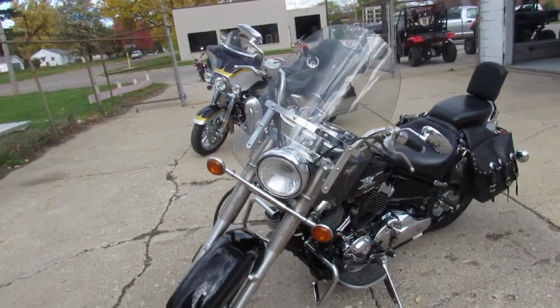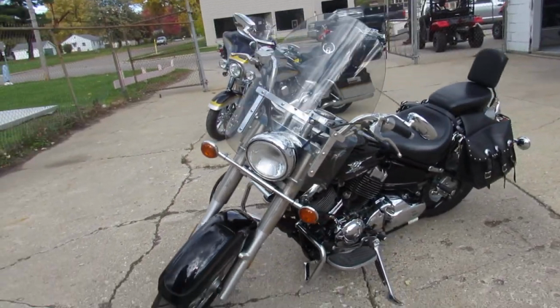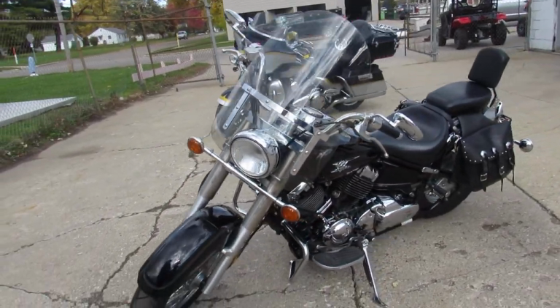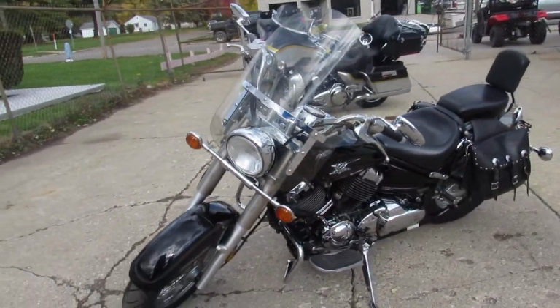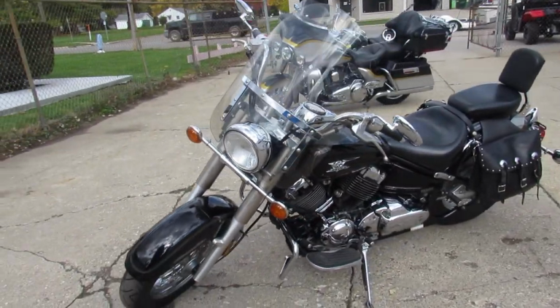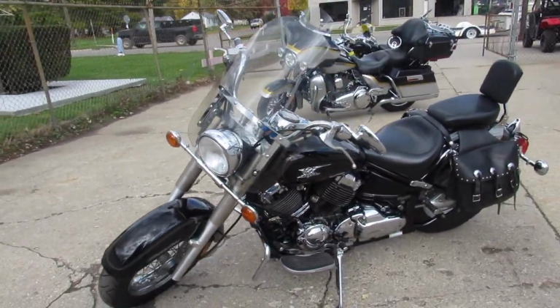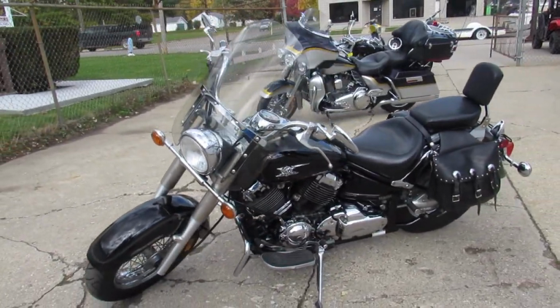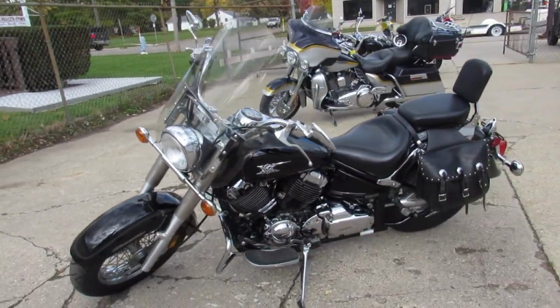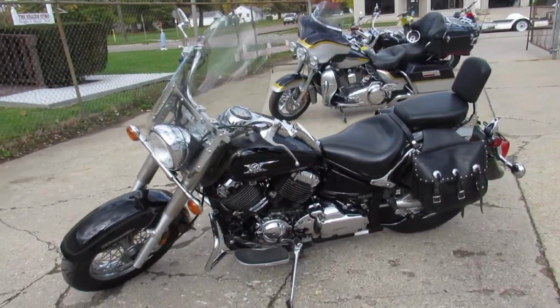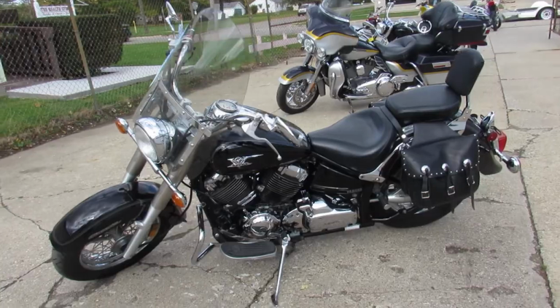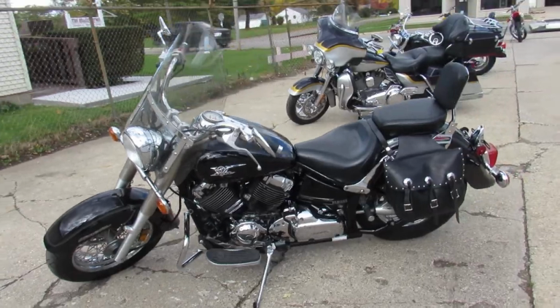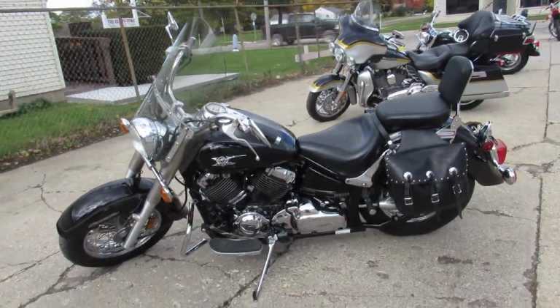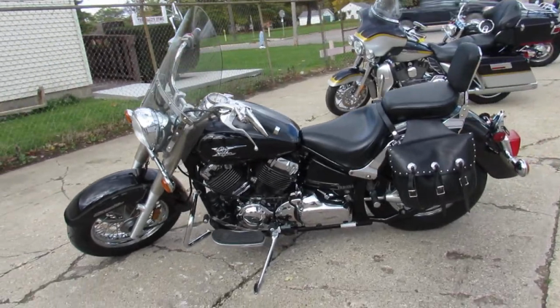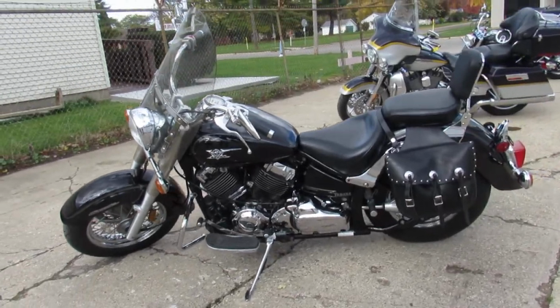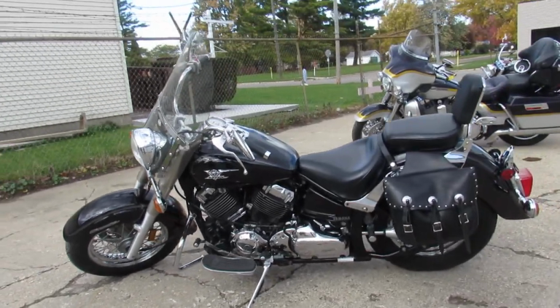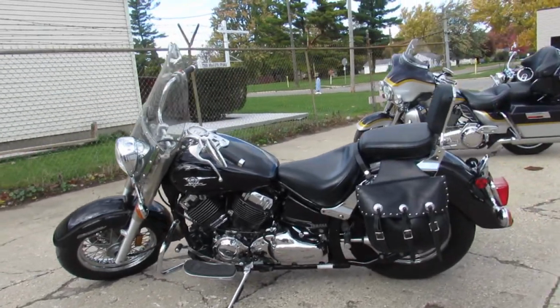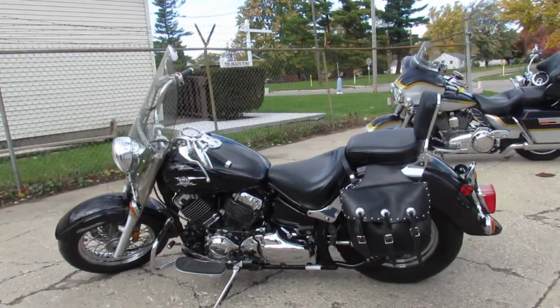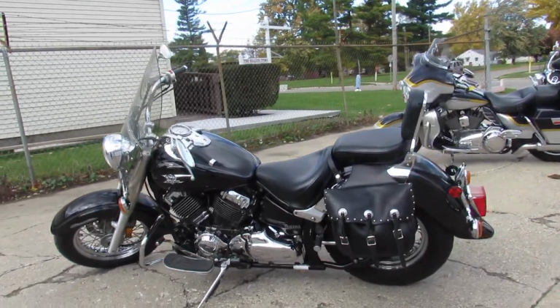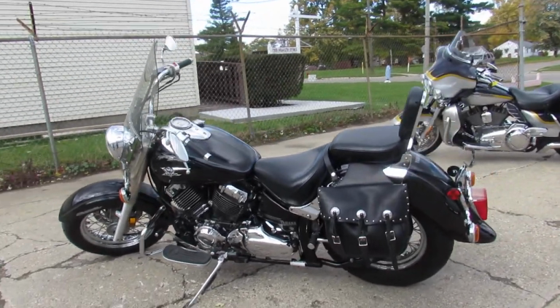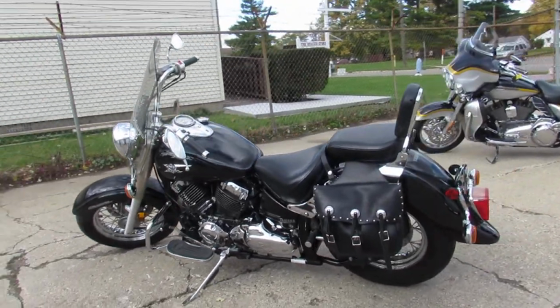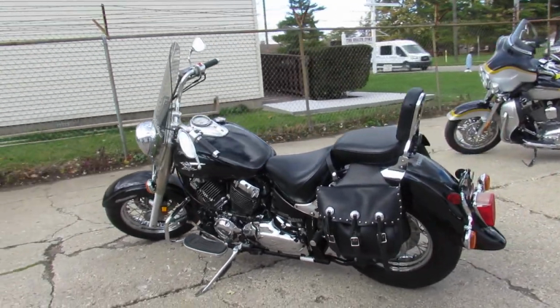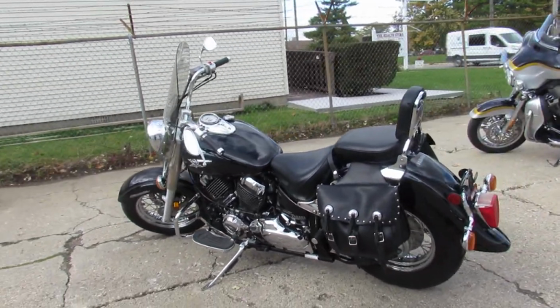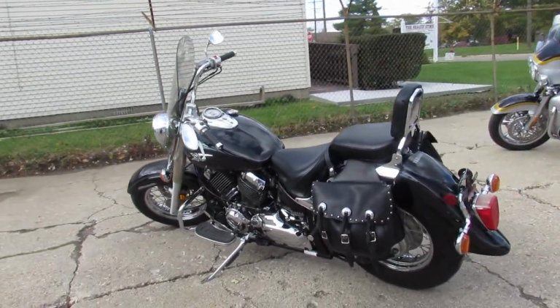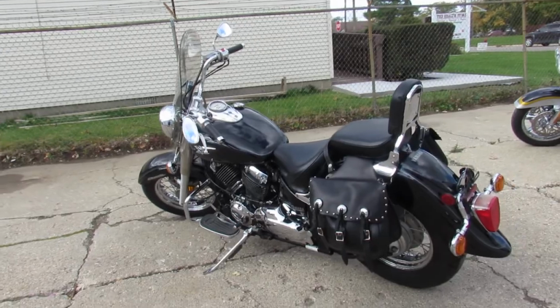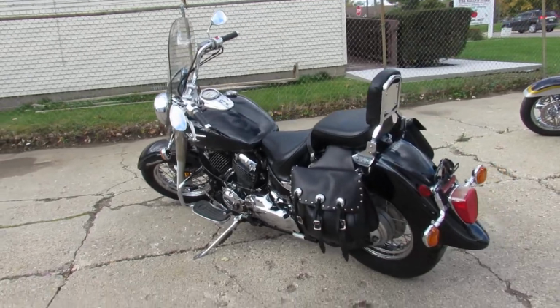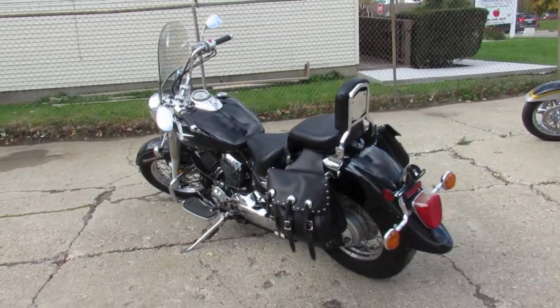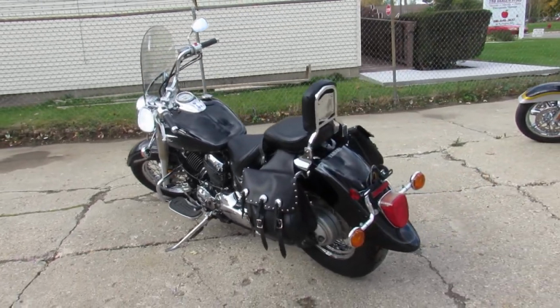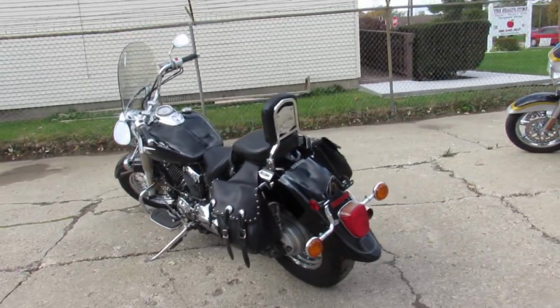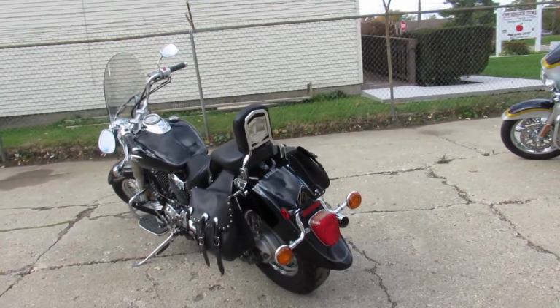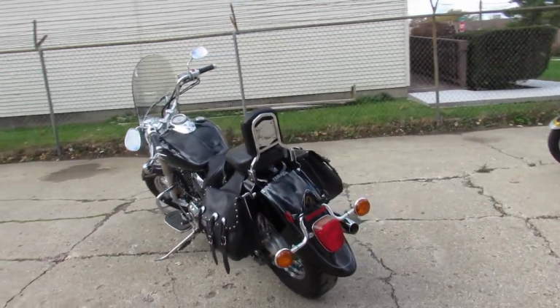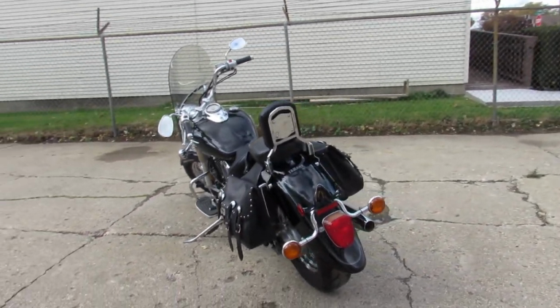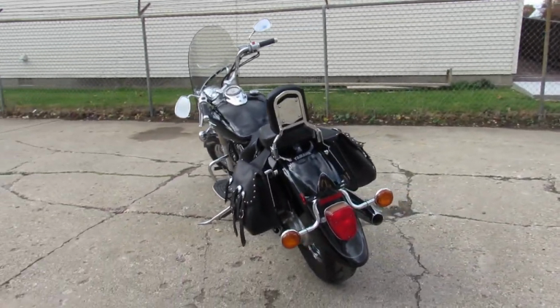Sharp bike in the Raven Black paint, tons of chrome, comes with the windshield, saddlebags, engine guards, backrest and more. Just serviced at the dealership, inspected, all the fluids have been changed — it is ready to roll guys.